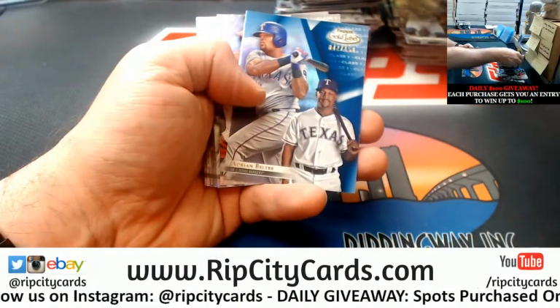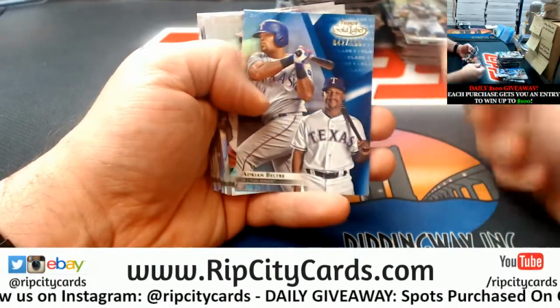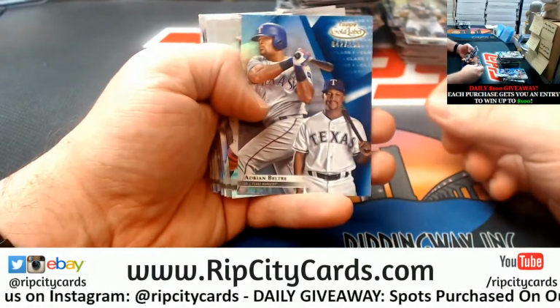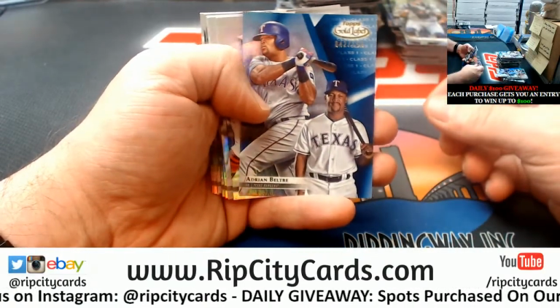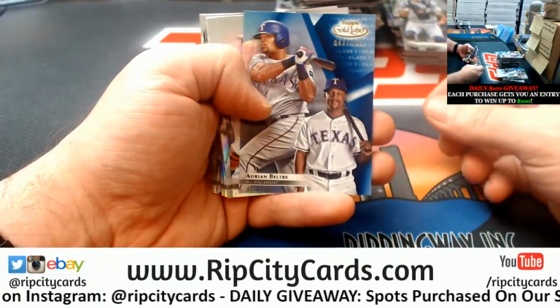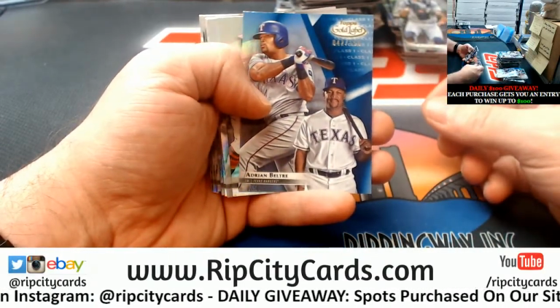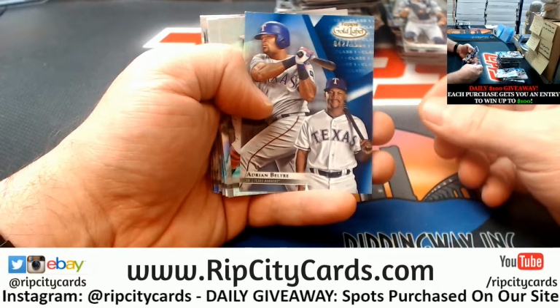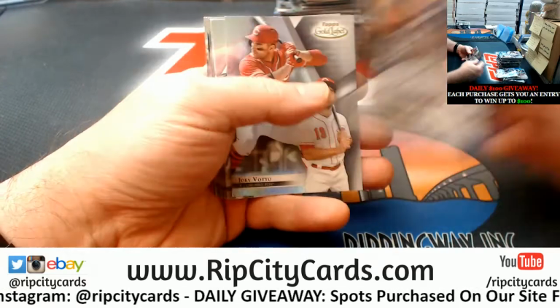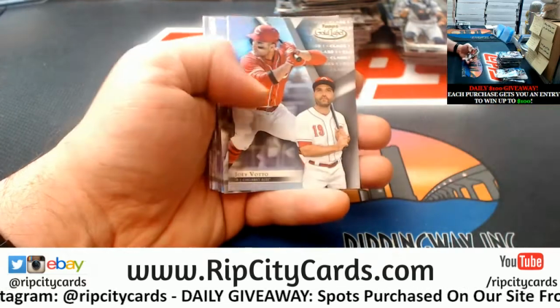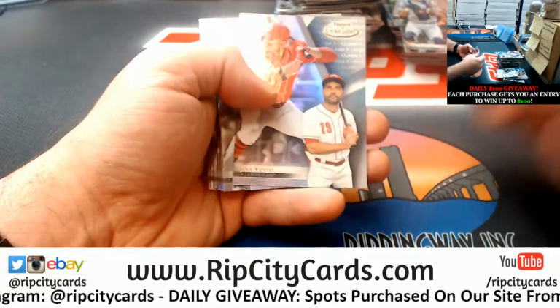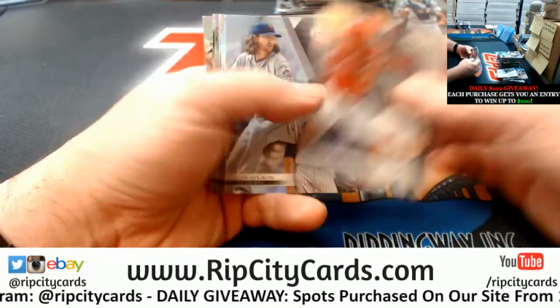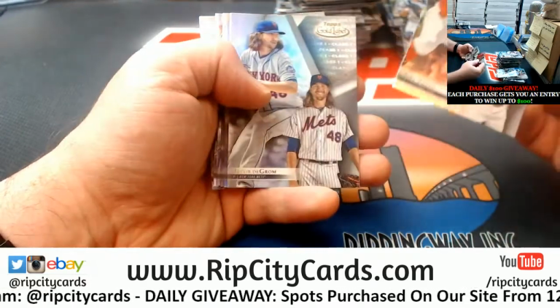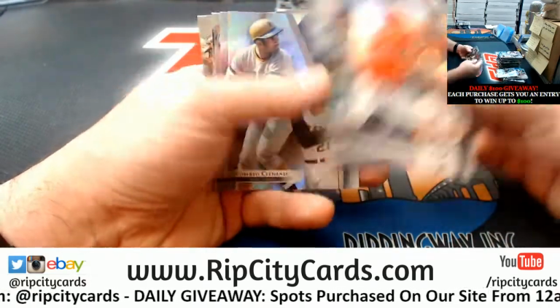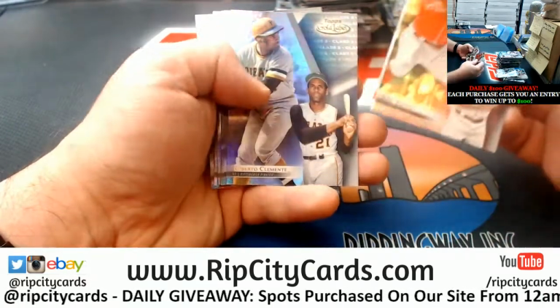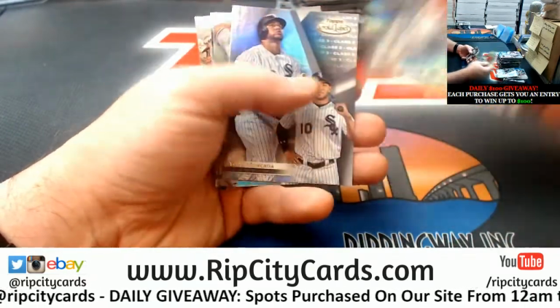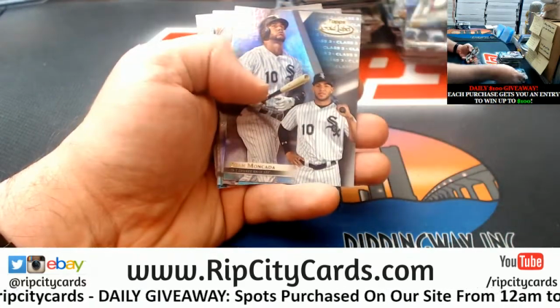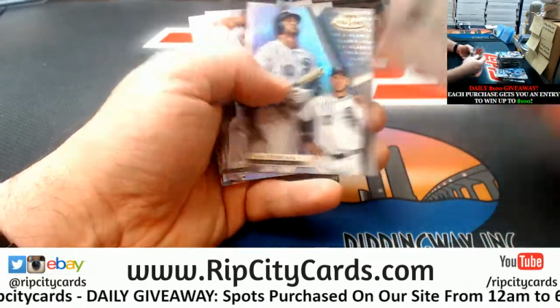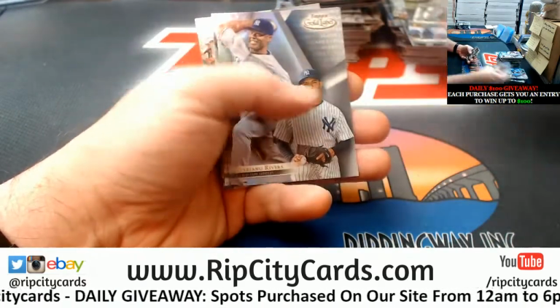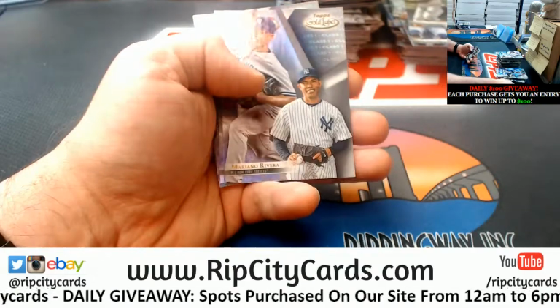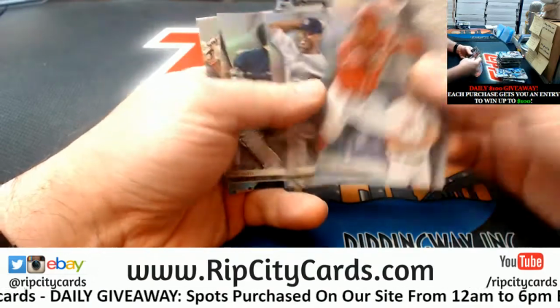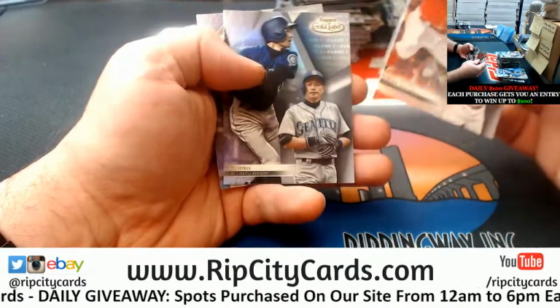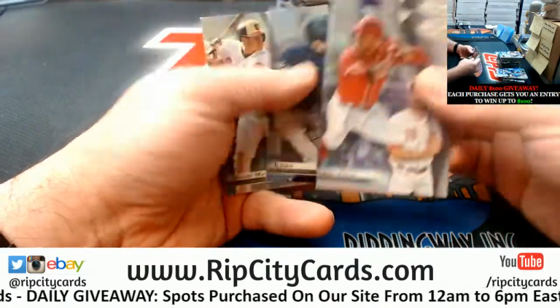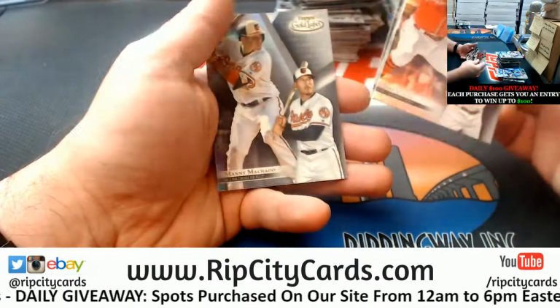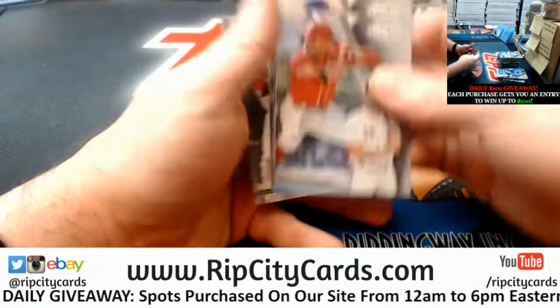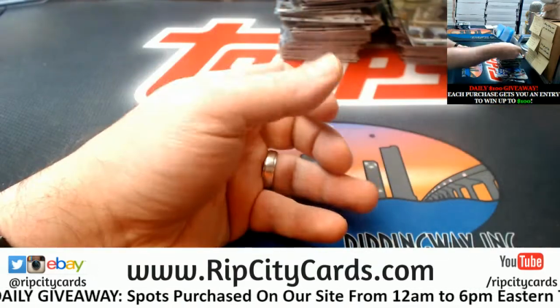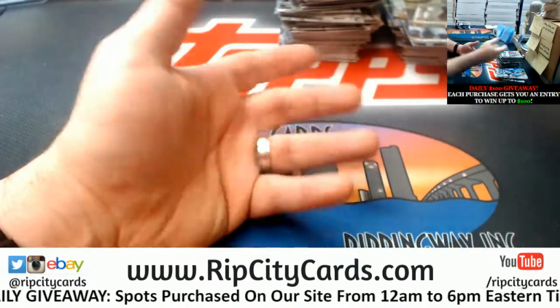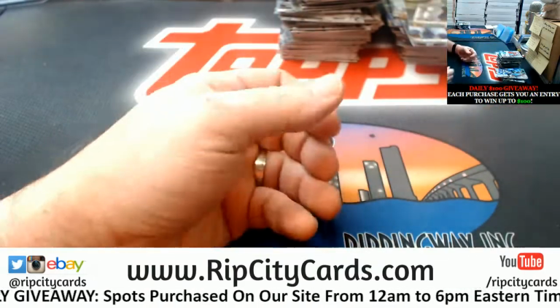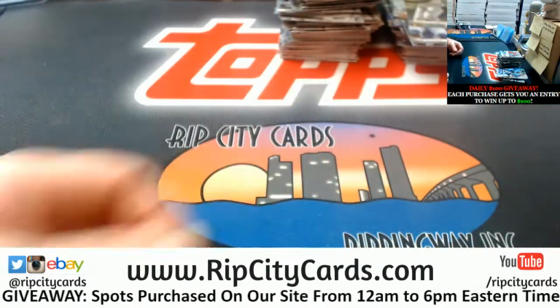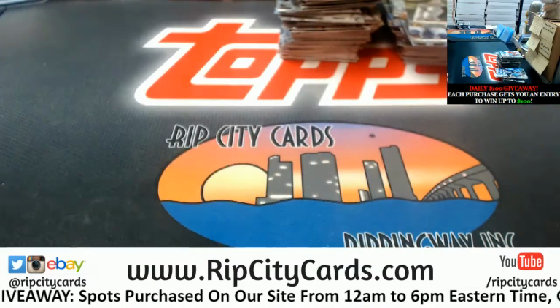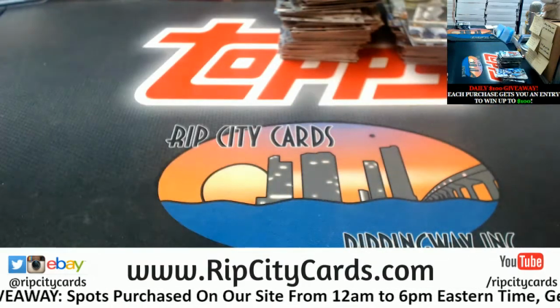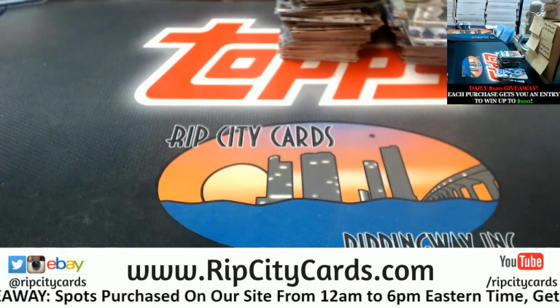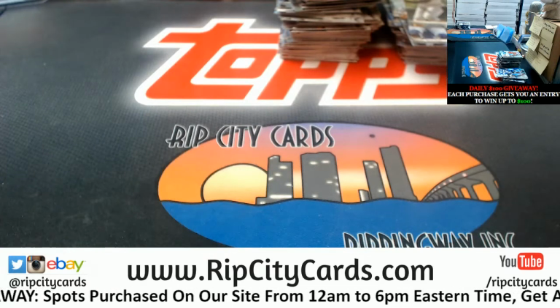That's a Bell Trey to 150, Class 1 blue. All right, and that is what we have there.